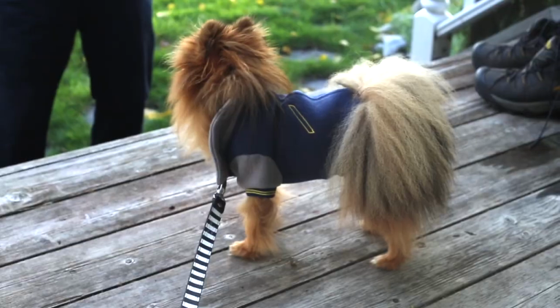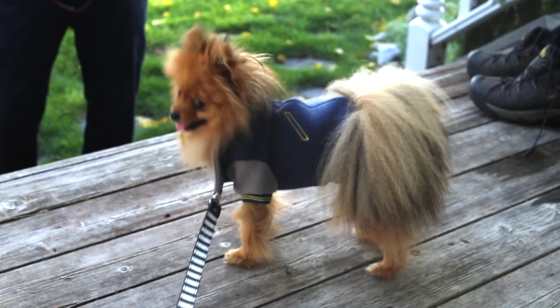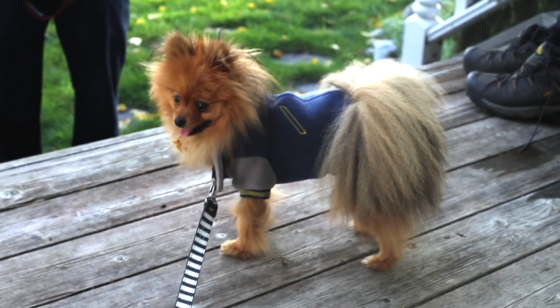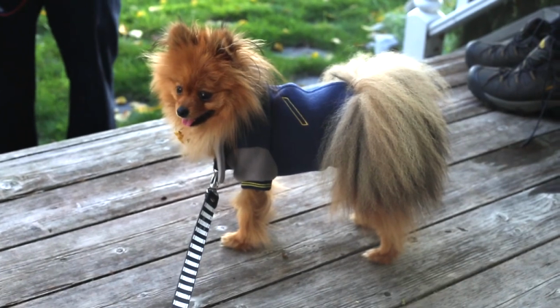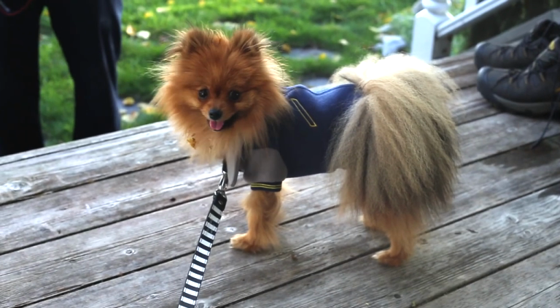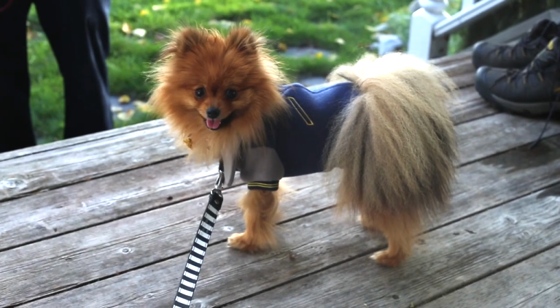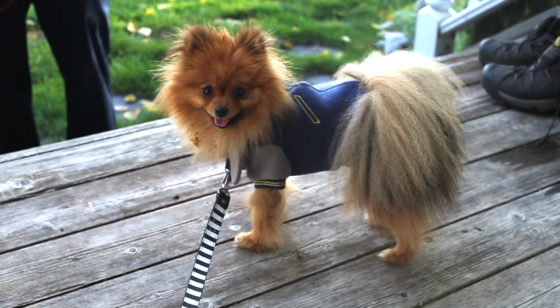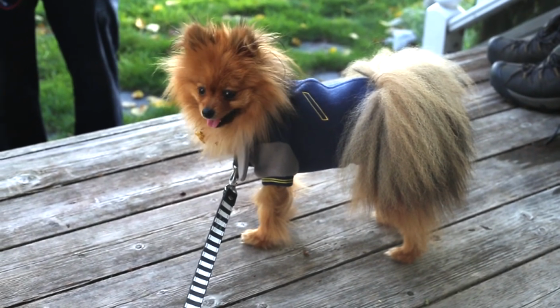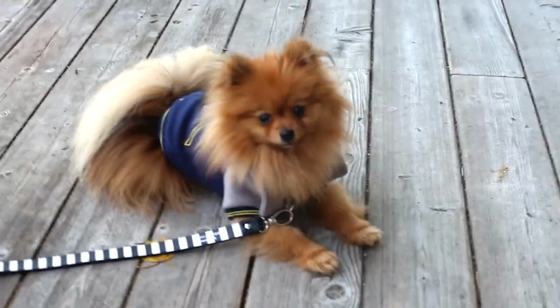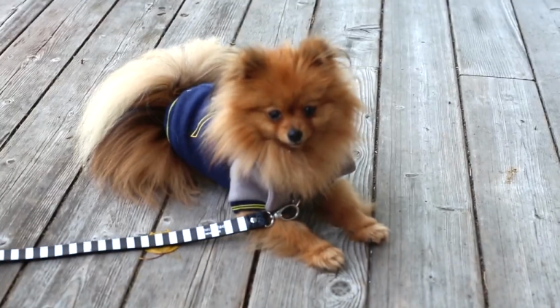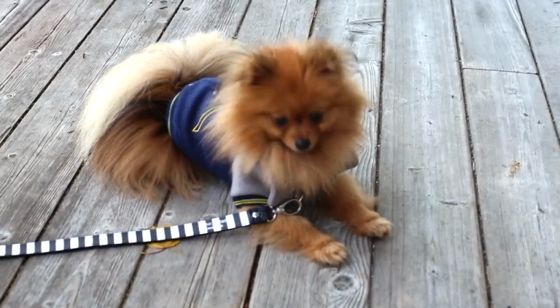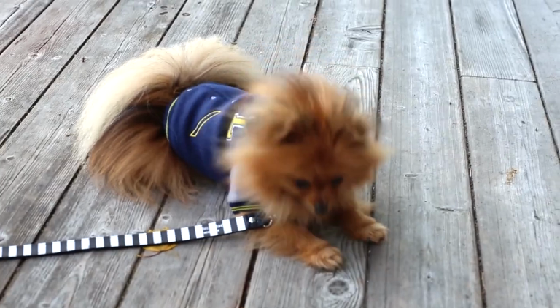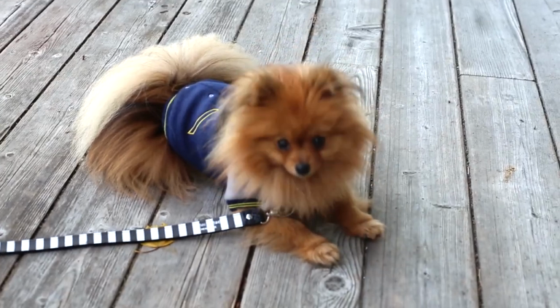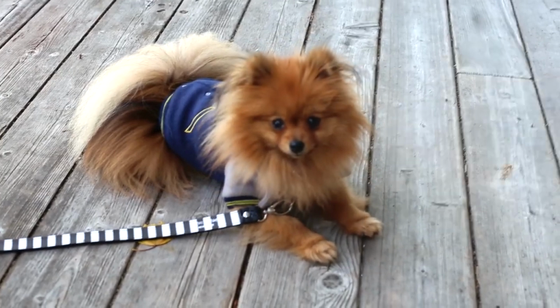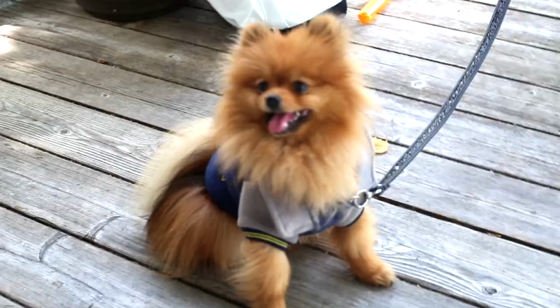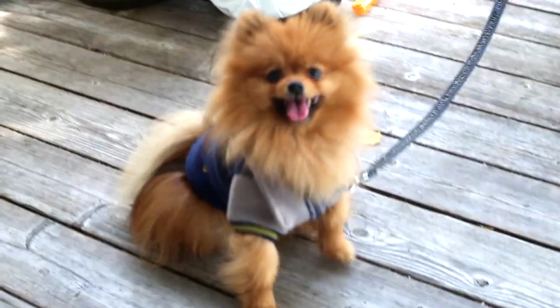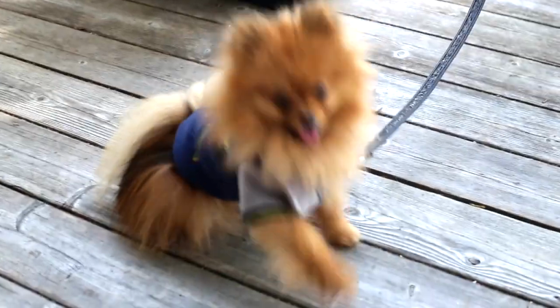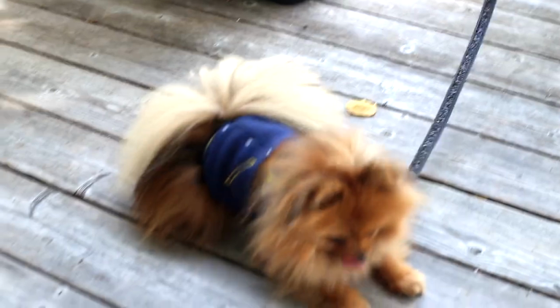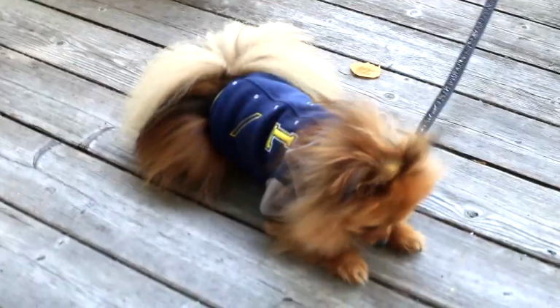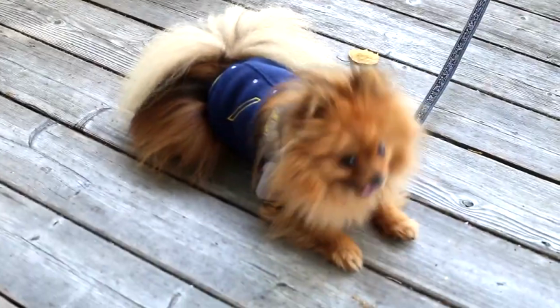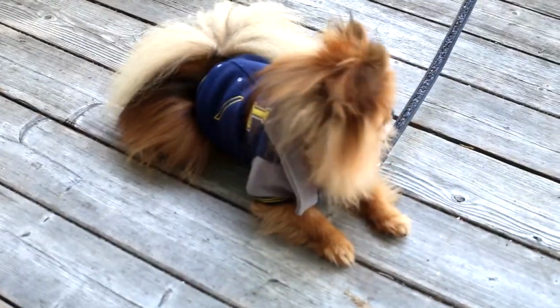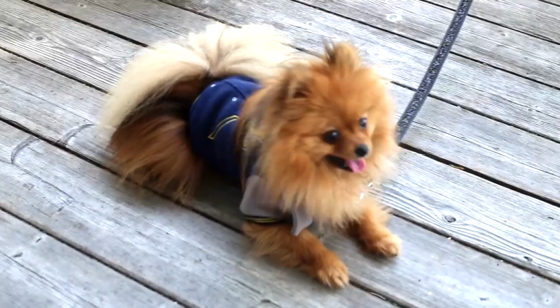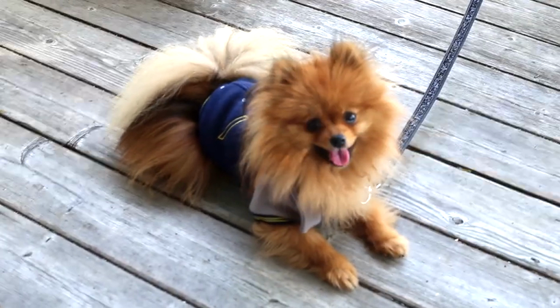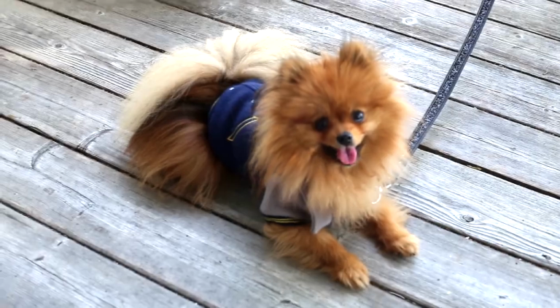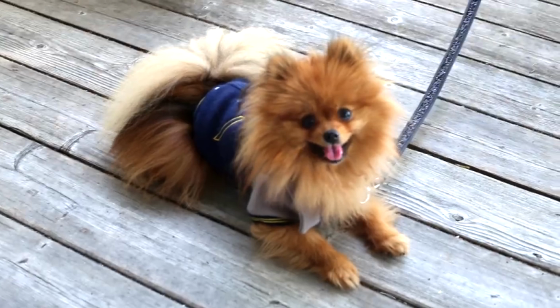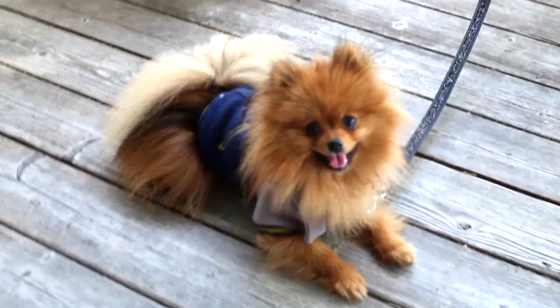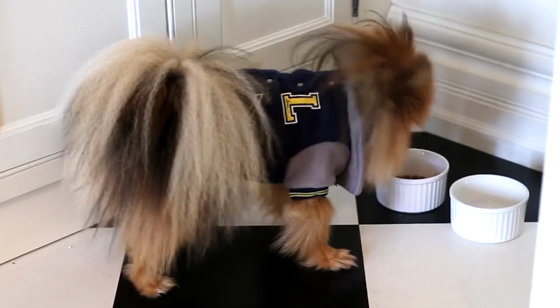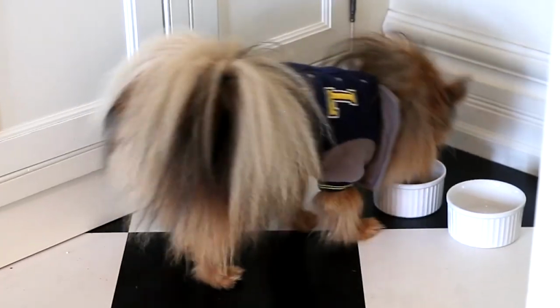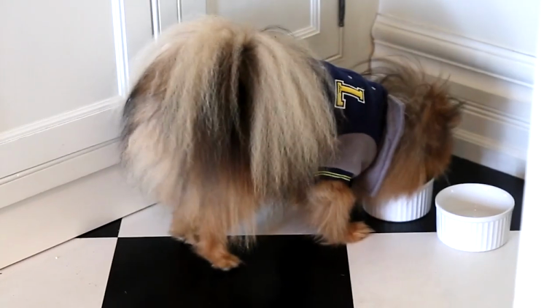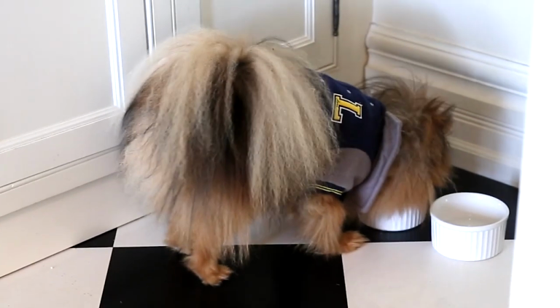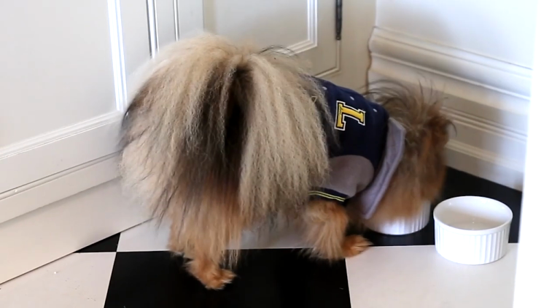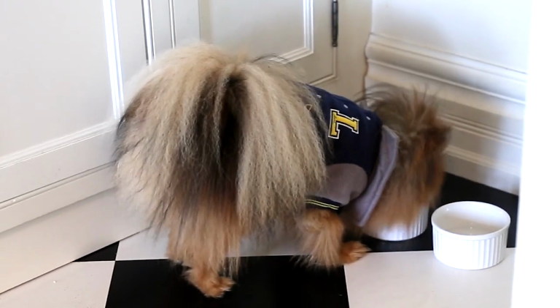Next we have a little varsity jacket, which I can't get over. I think I can even just use this as a regular jacket for him. This is from the Ellen DeGeneres line at Petsmart. And here is the little diva taking a lunch break.